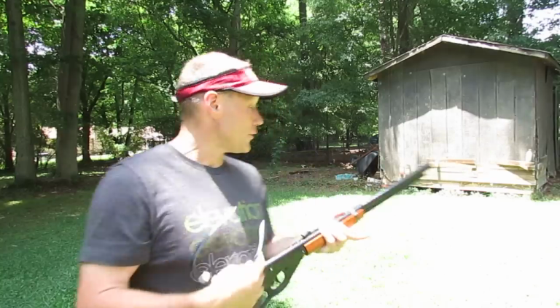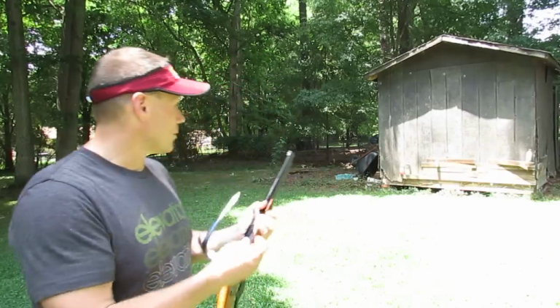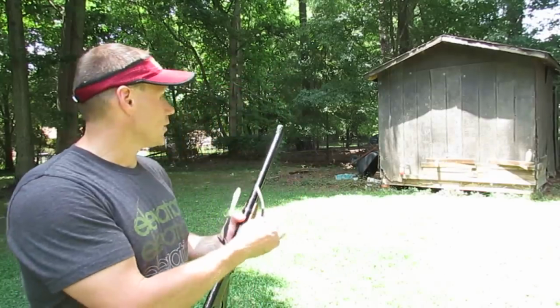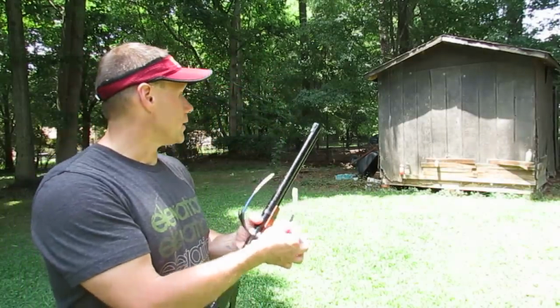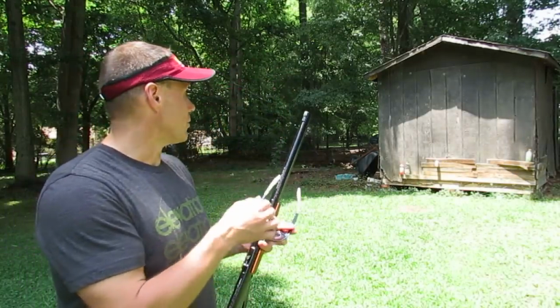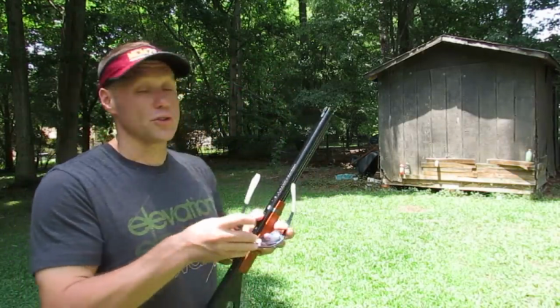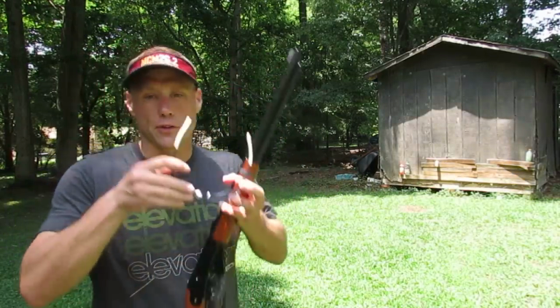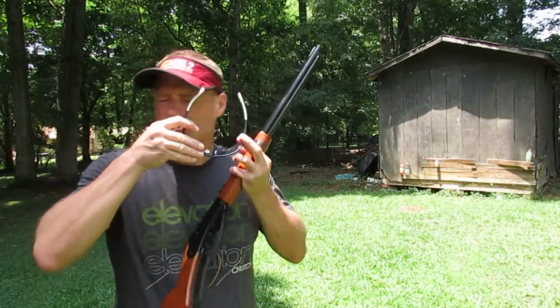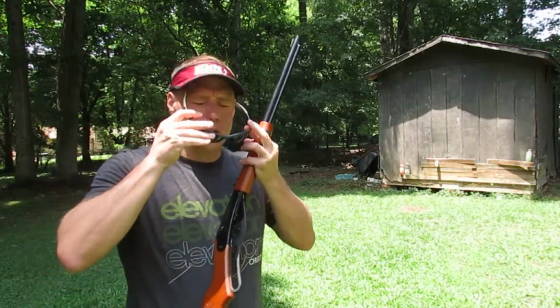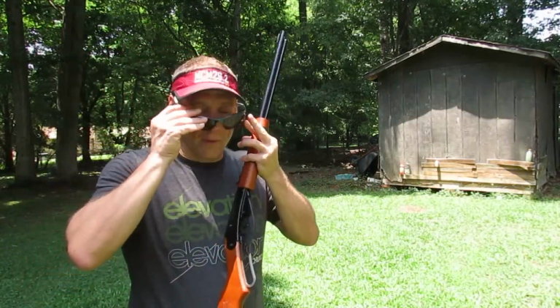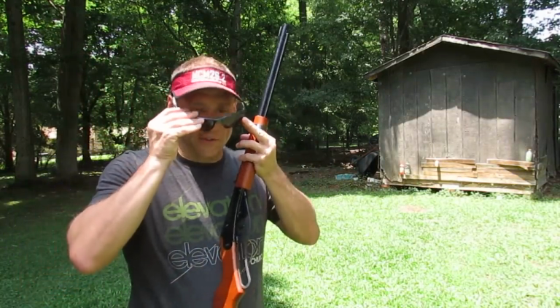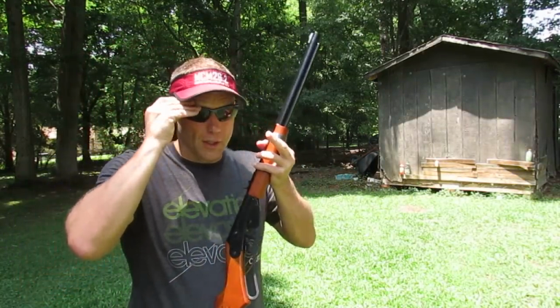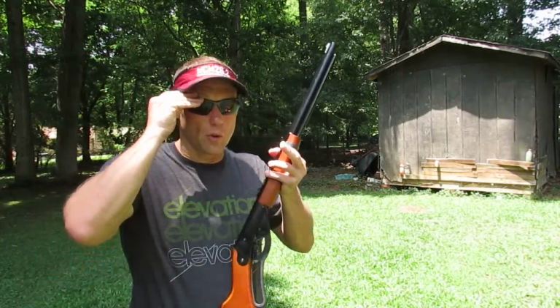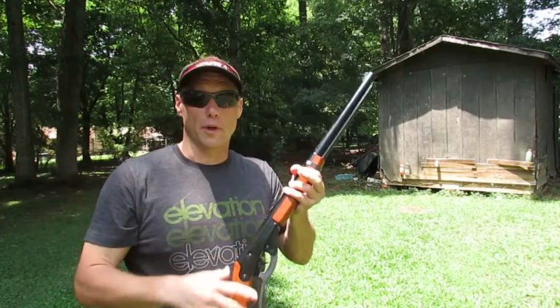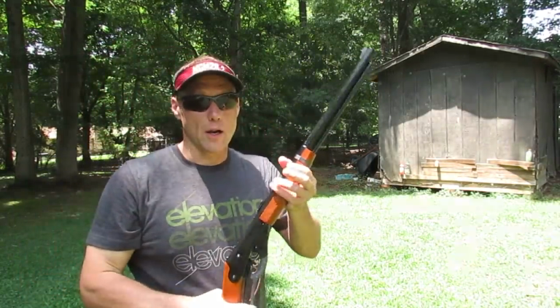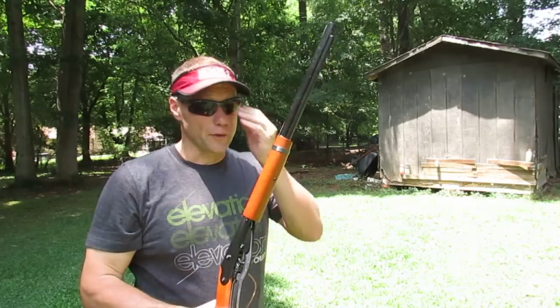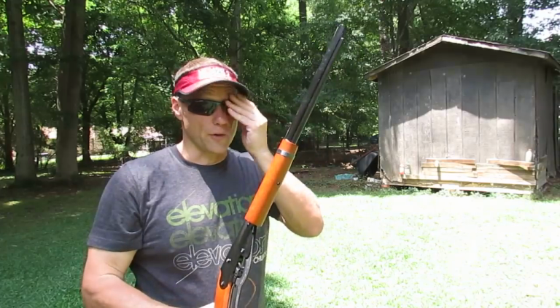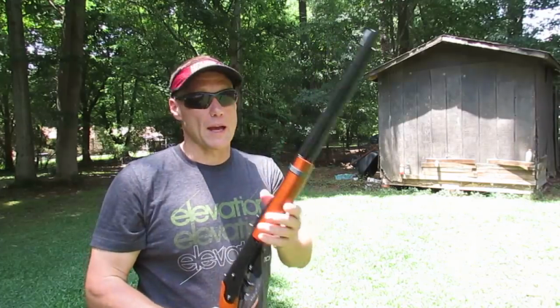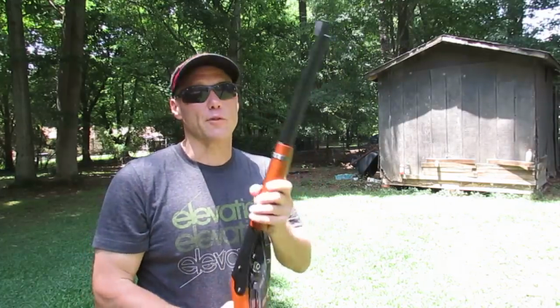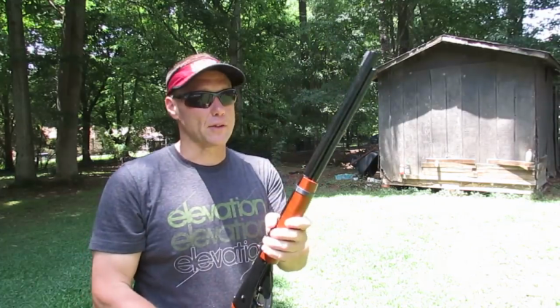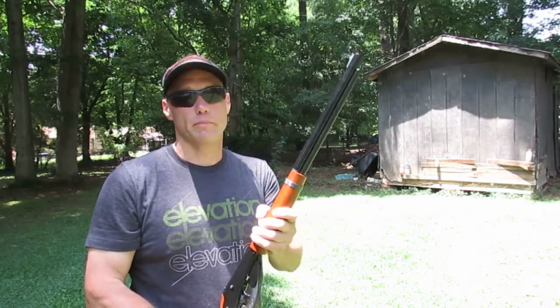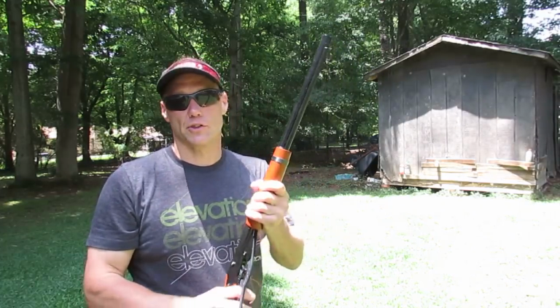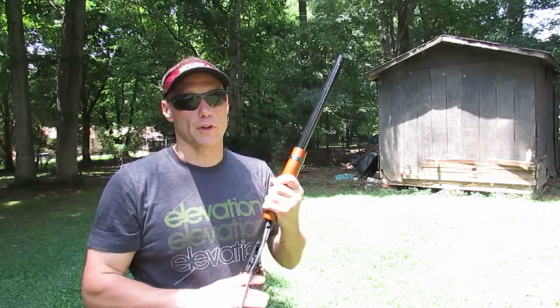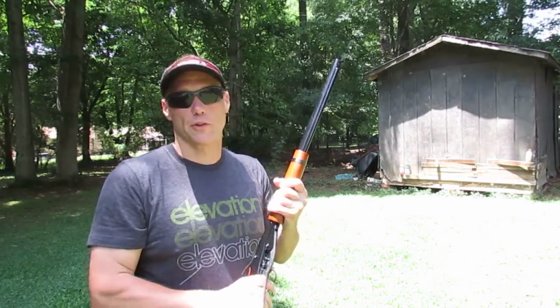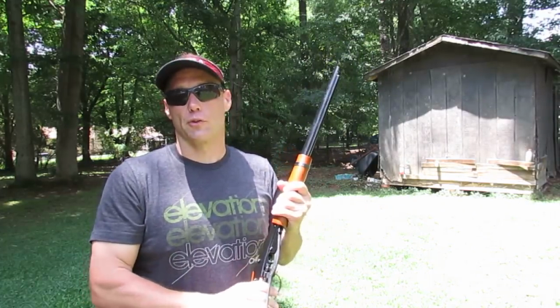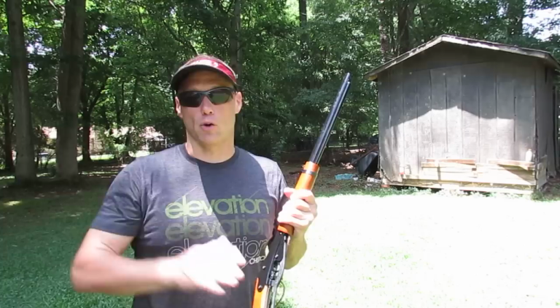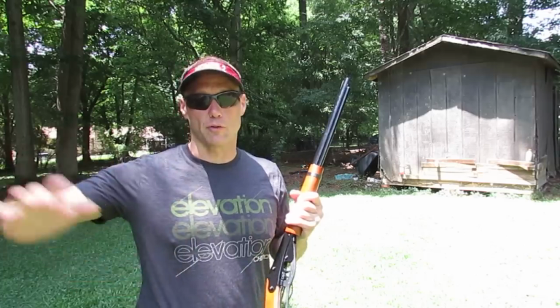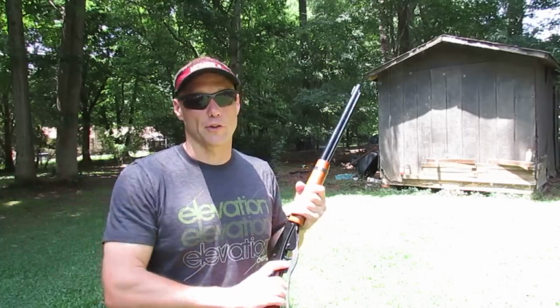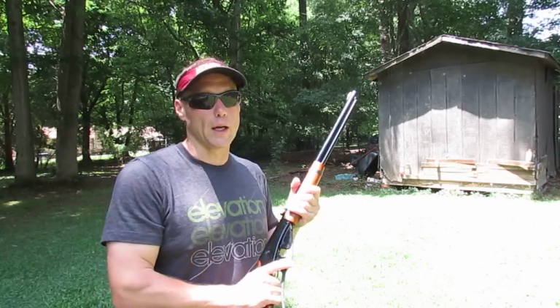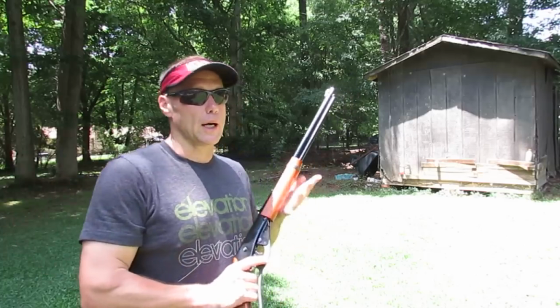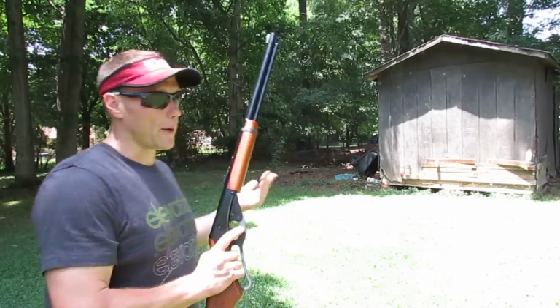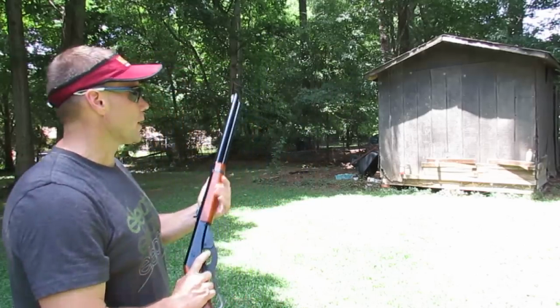I've set up some cans and just some things to shoot at. I've got to put my glasses on — don't want to shoot my eye out. It's very rare that a BB actually comes back to you, but you just don't want to risk it at this close range. I normally shoot from across the way. But anyway, here we go.